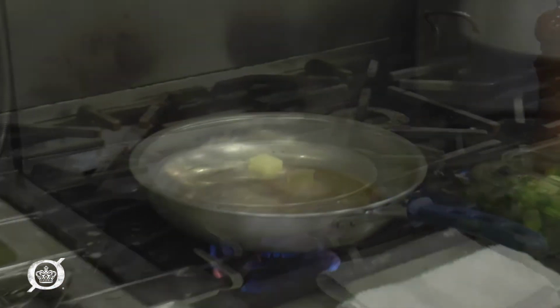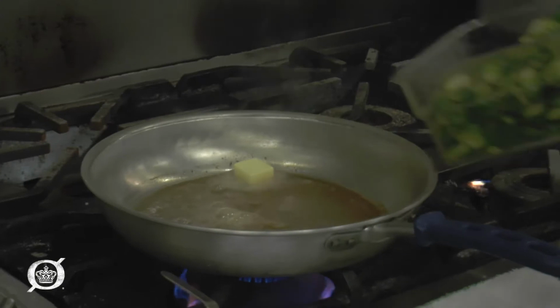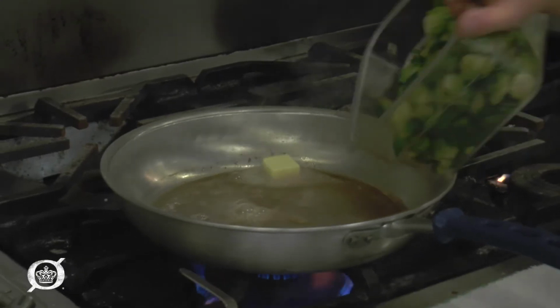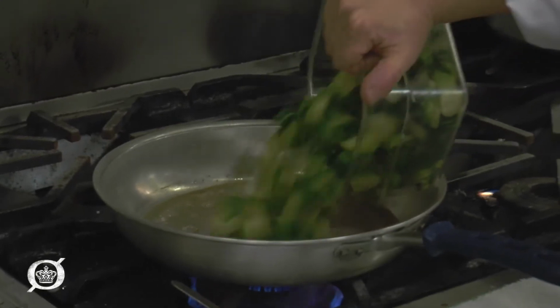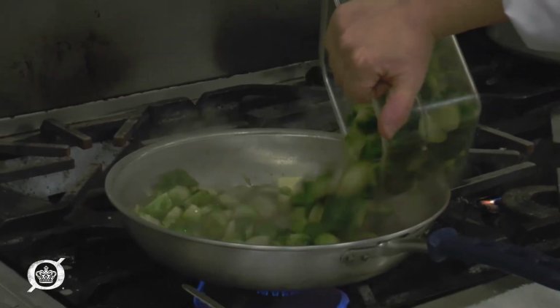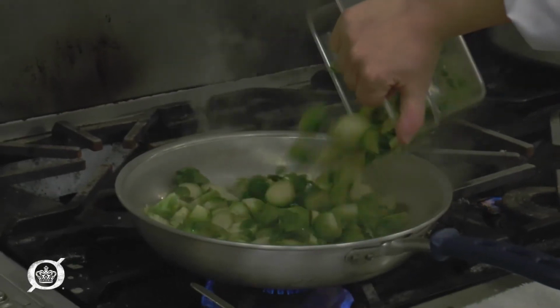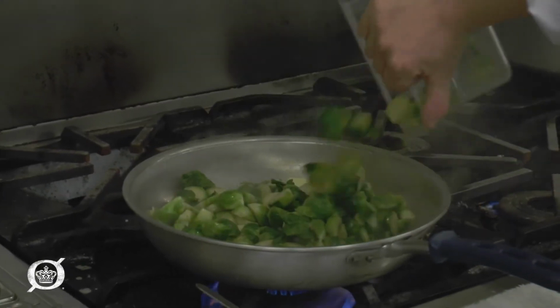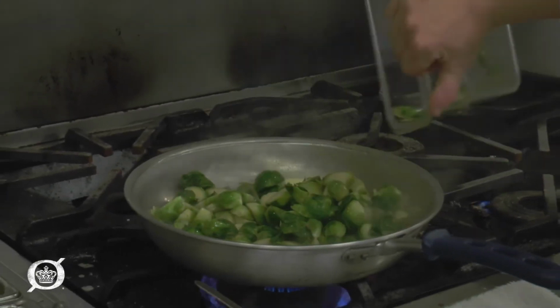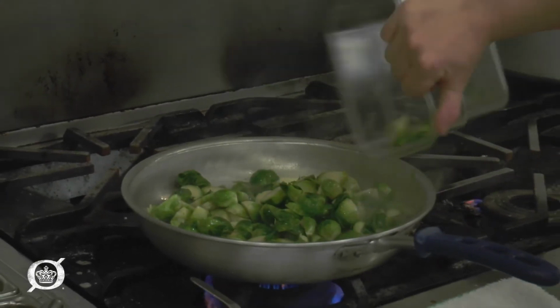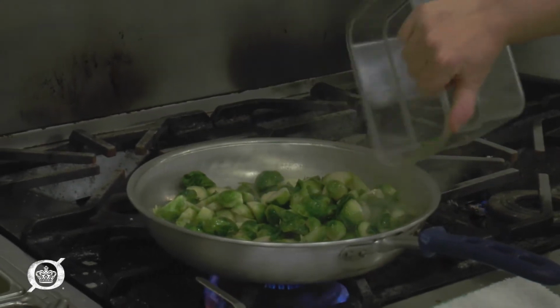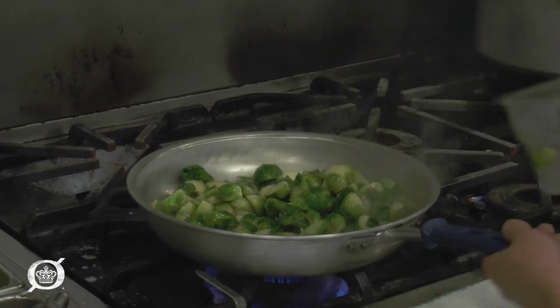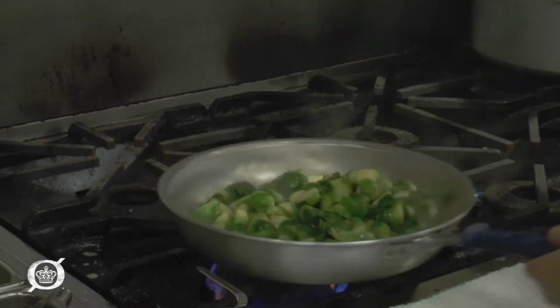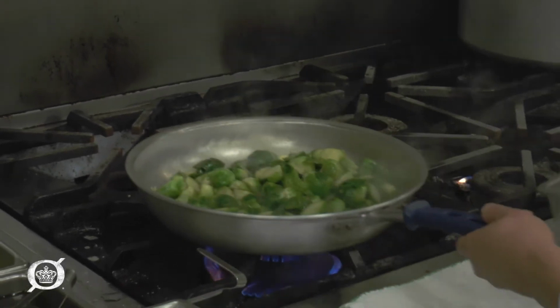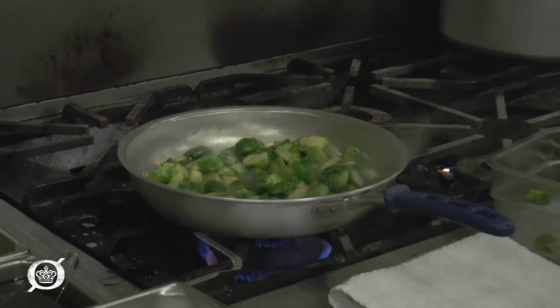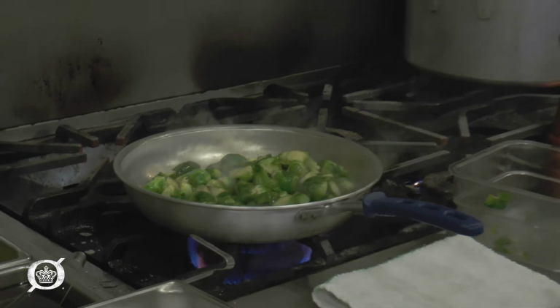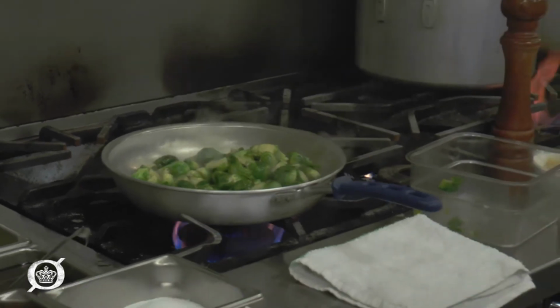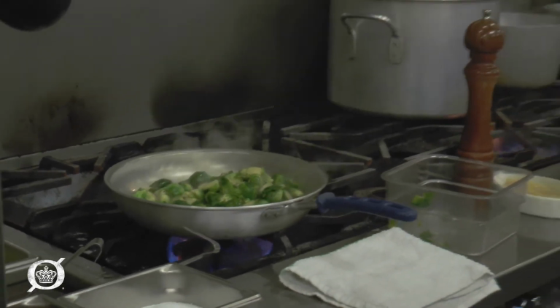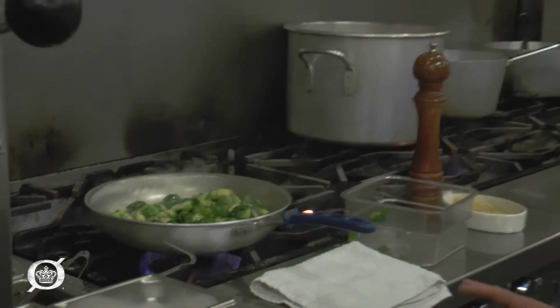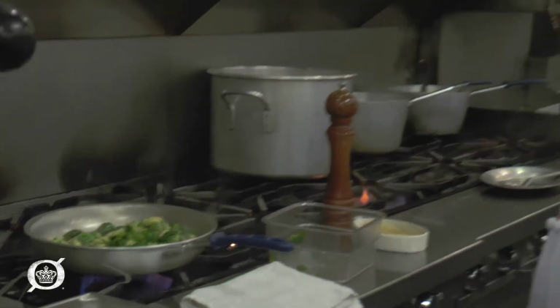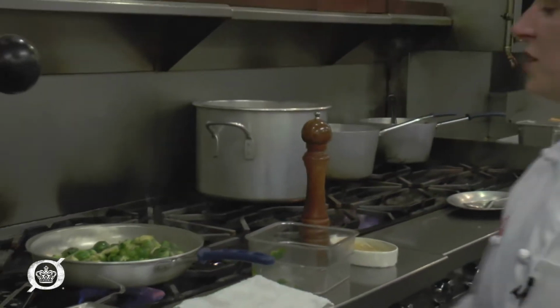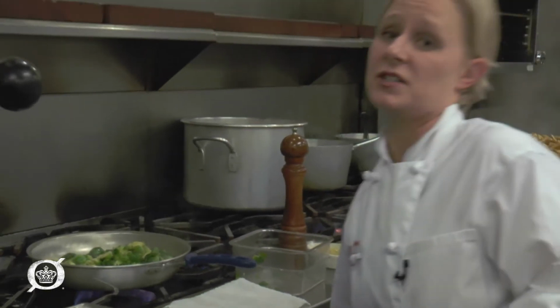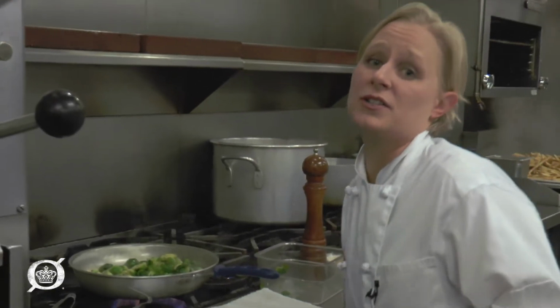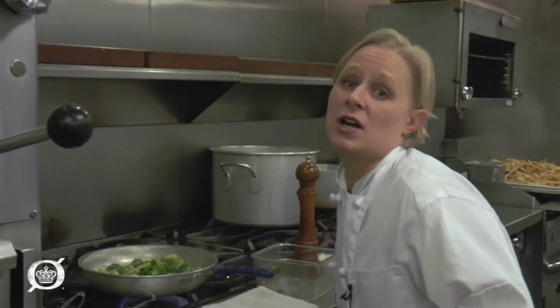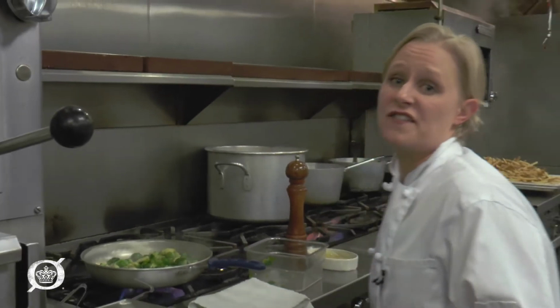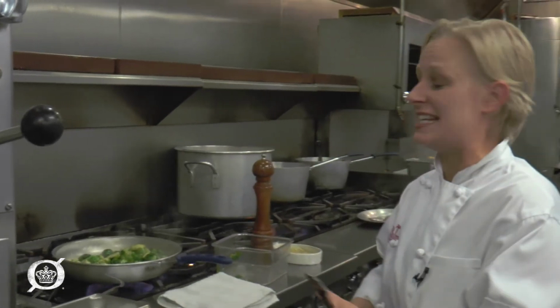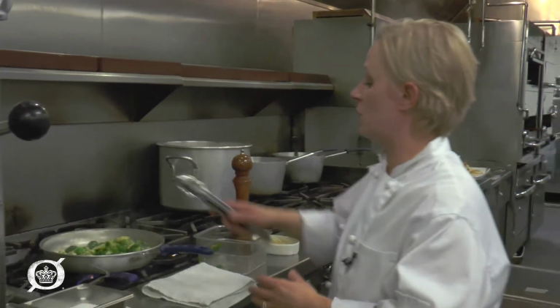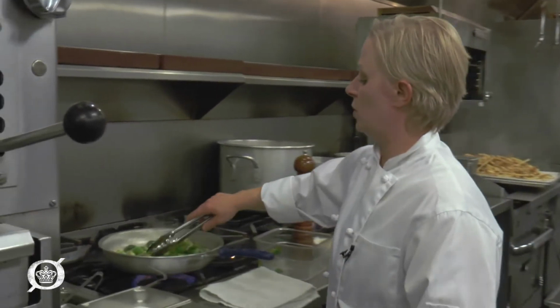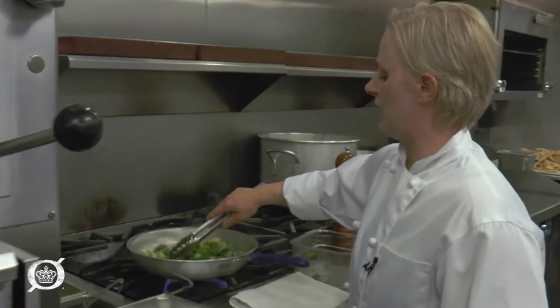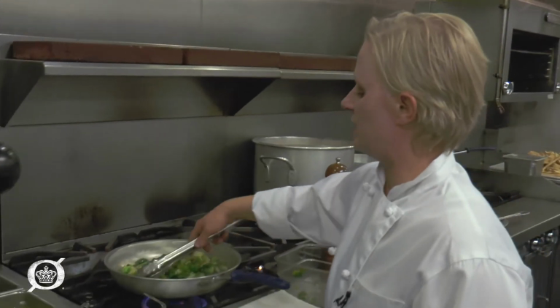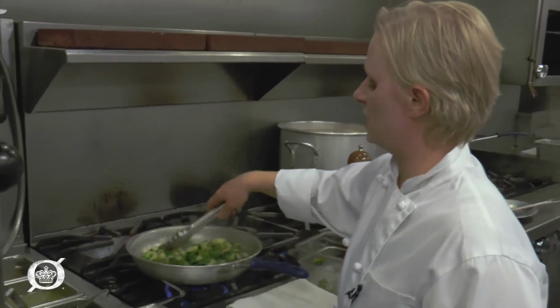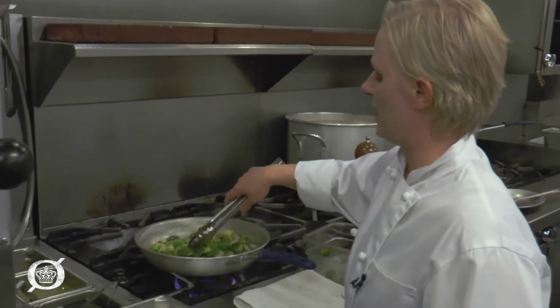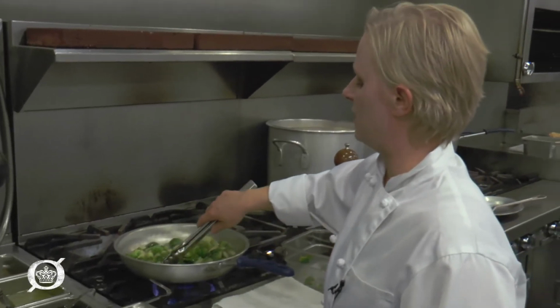We'll go ahead and add three cups of Brussels sprouts. That sizzle is good. As much as possible, we want to turn the Brussels sprouts so they're facing down — you want to get a nice hard sear on the outside of them.